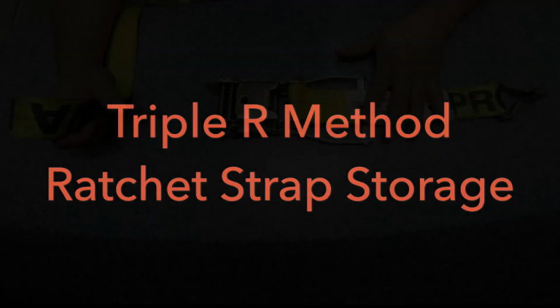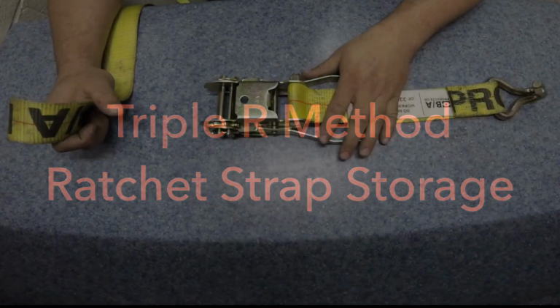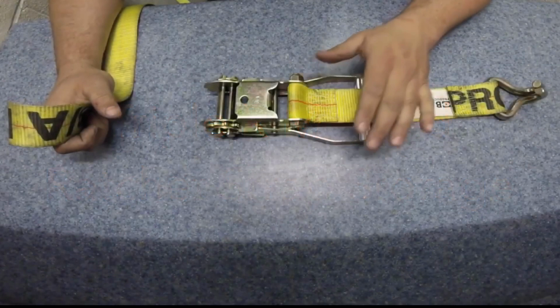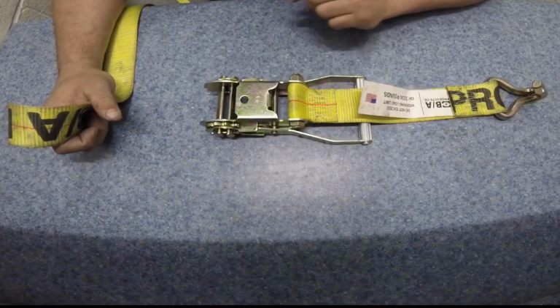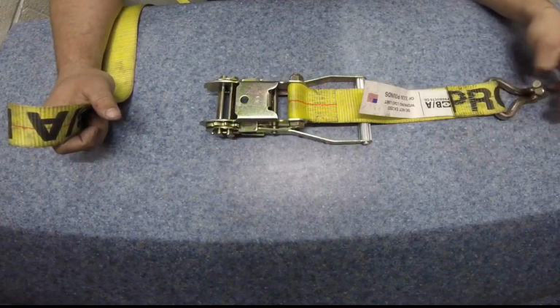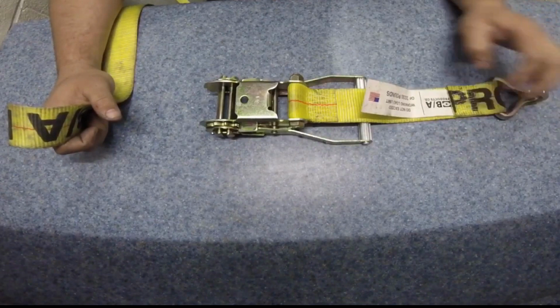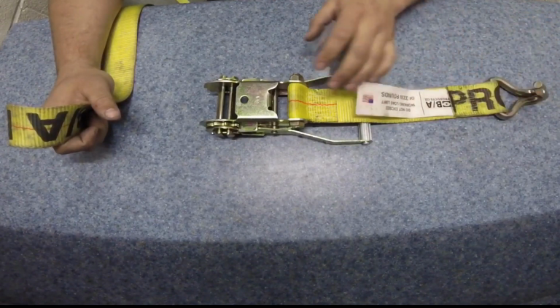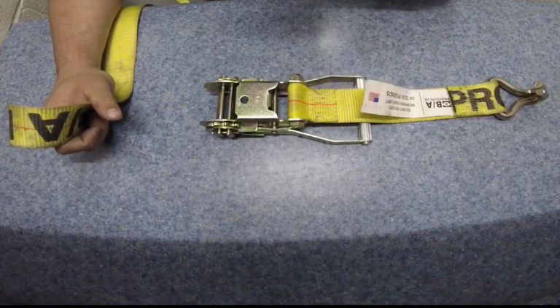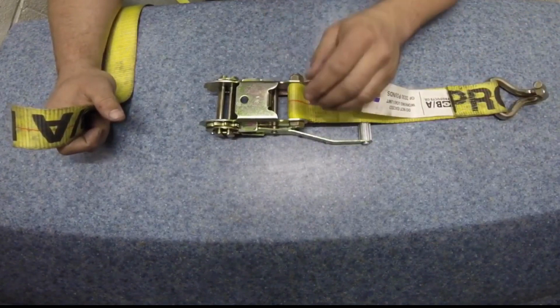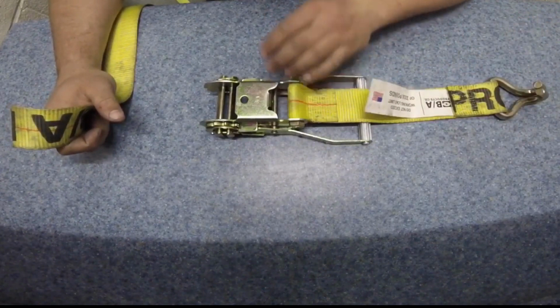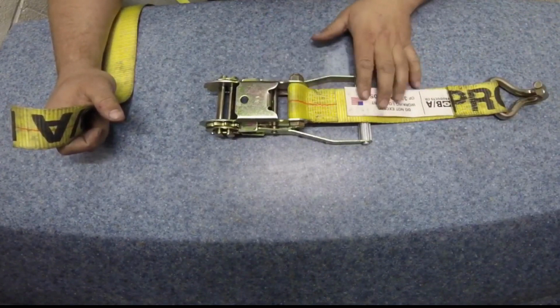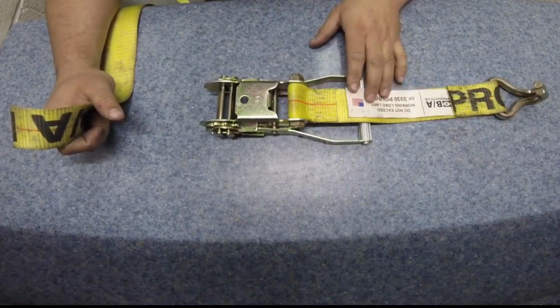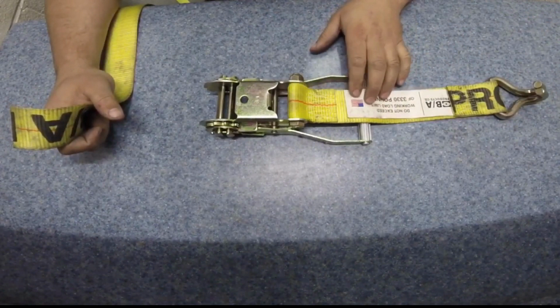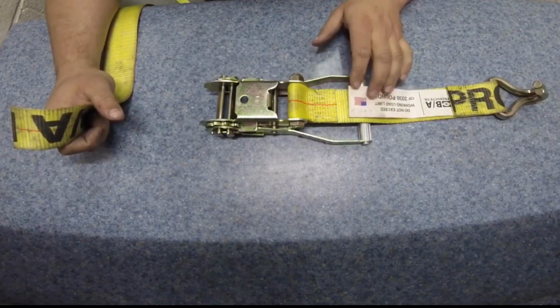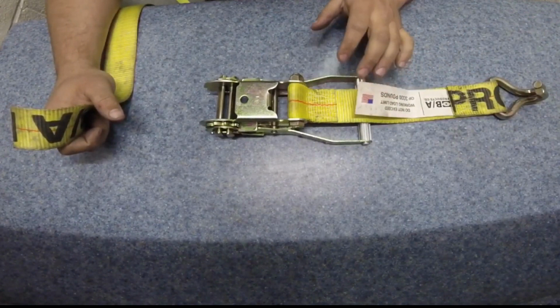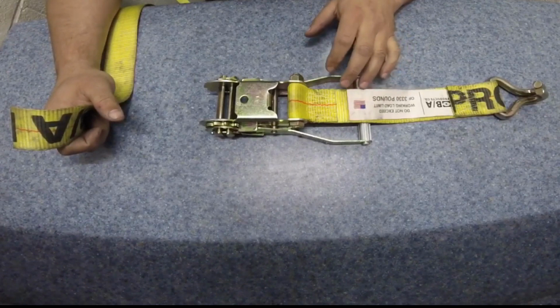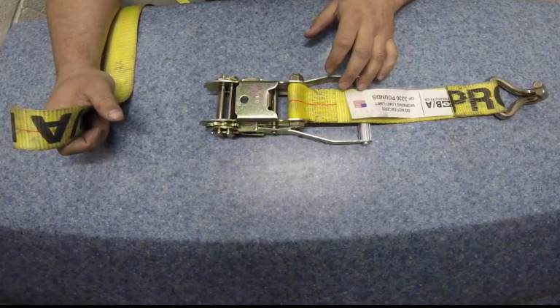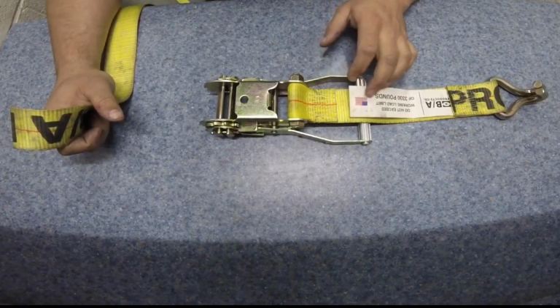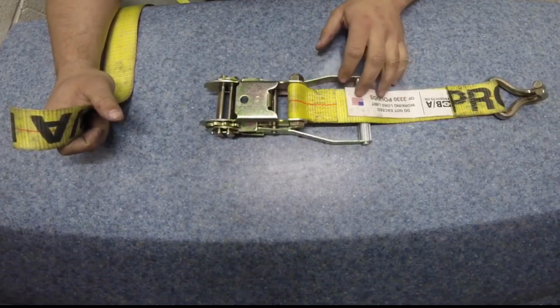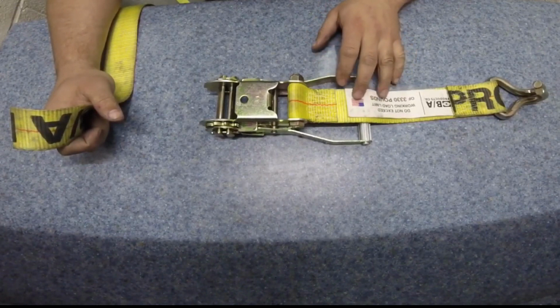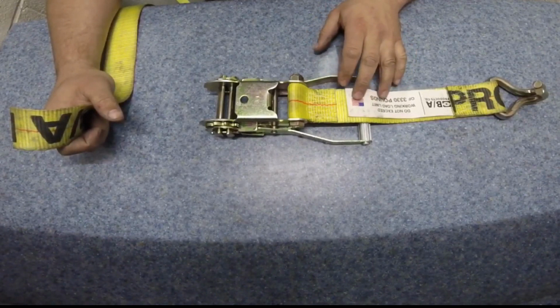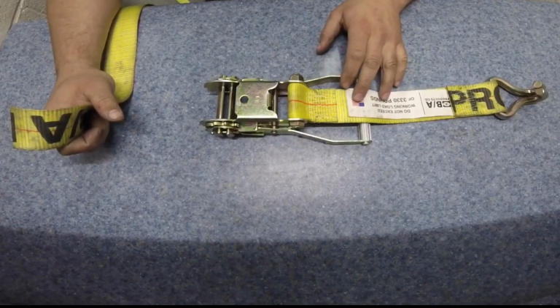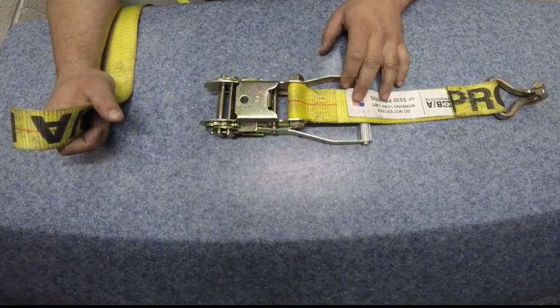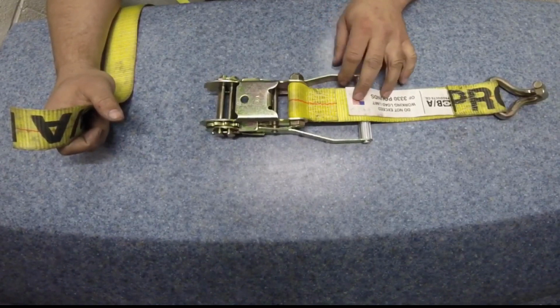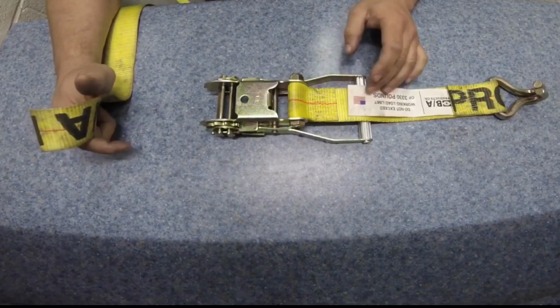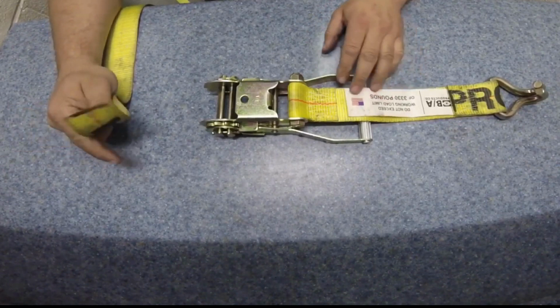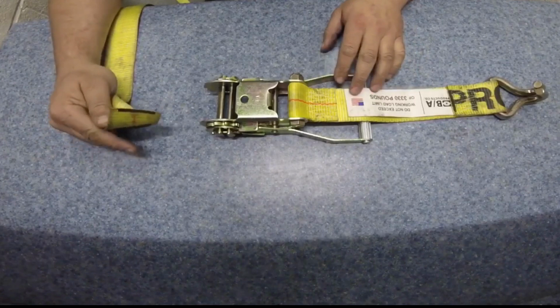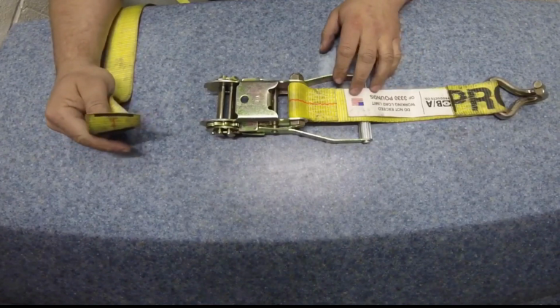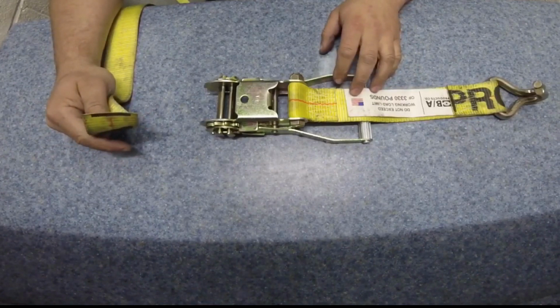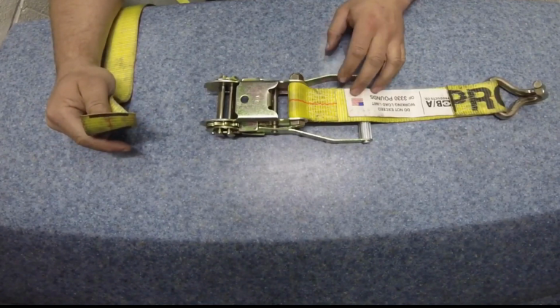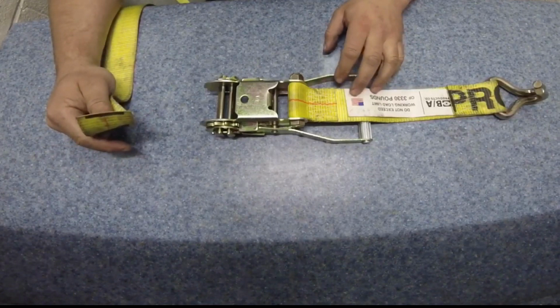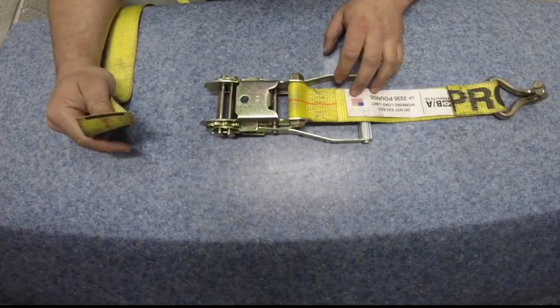Going over a double hook BA ratchet strap. This is going to be a little video on how to bundle it all together without it flying apart, for quick deployment. I think it's pretty neat. I recommend BA products to anybody.